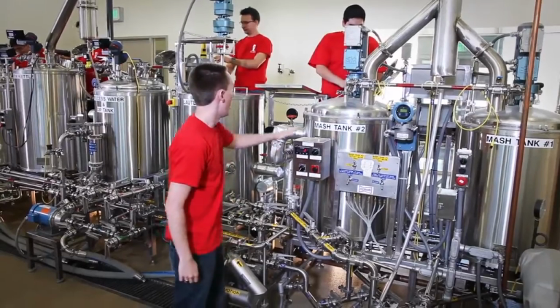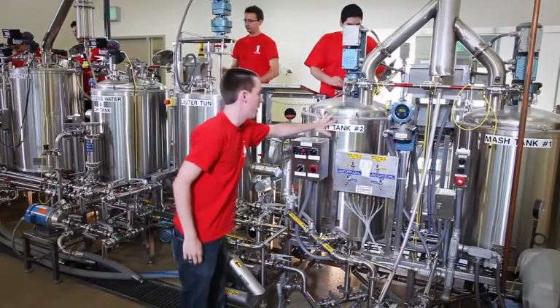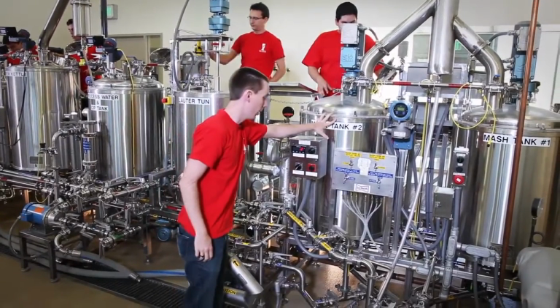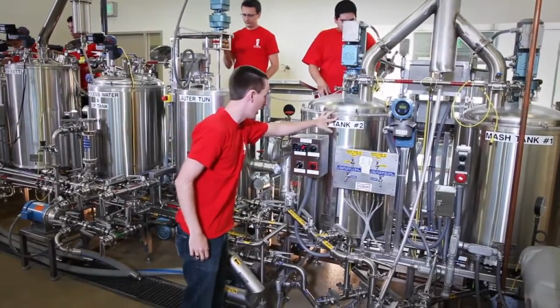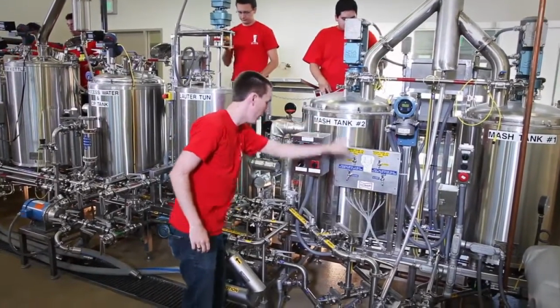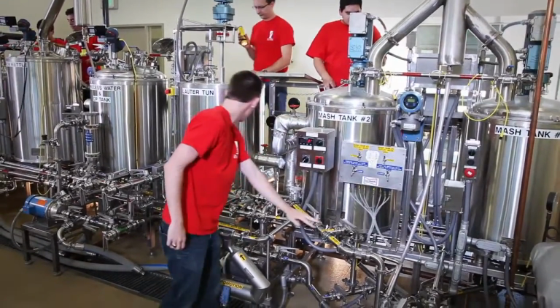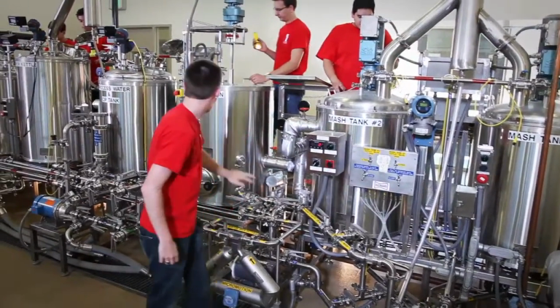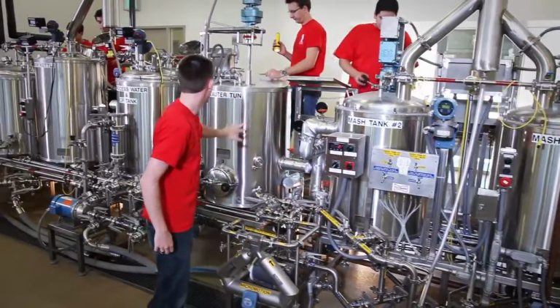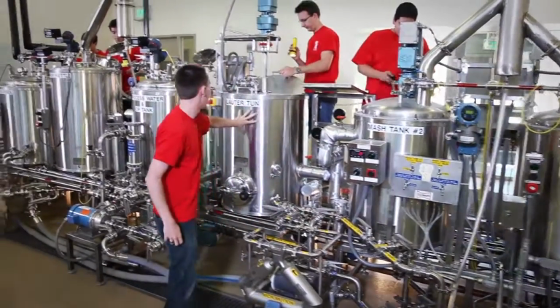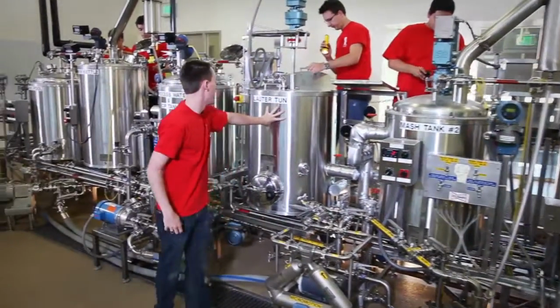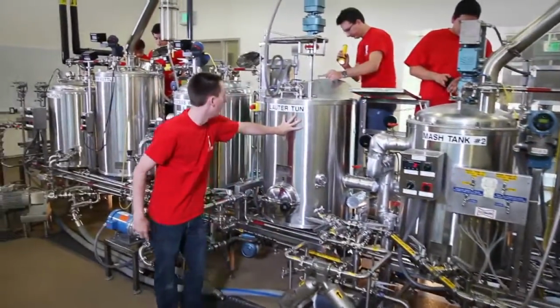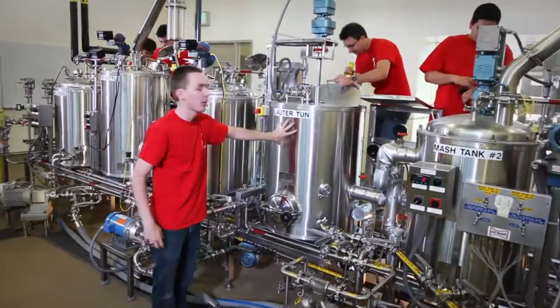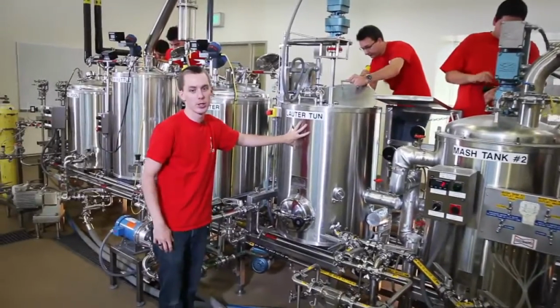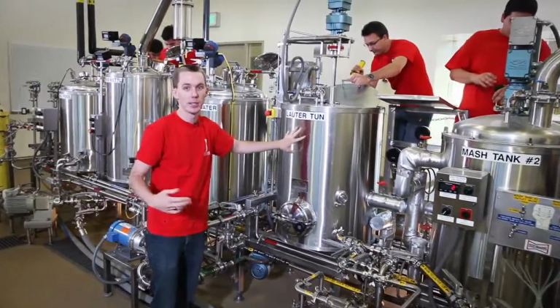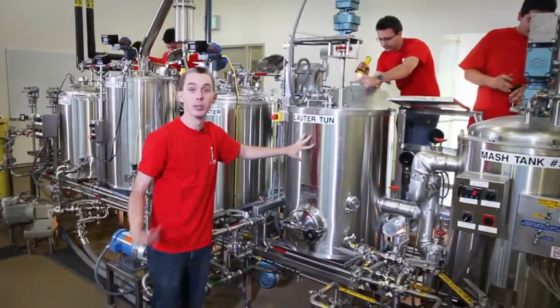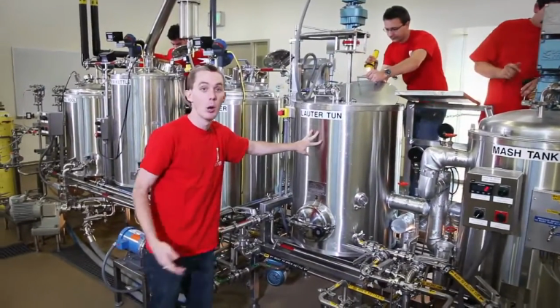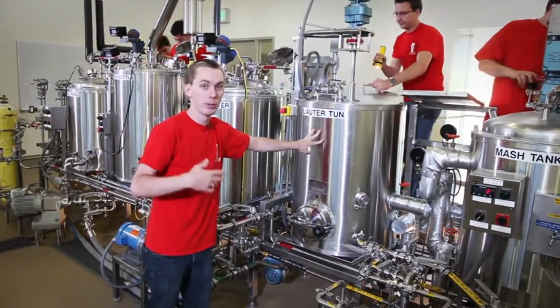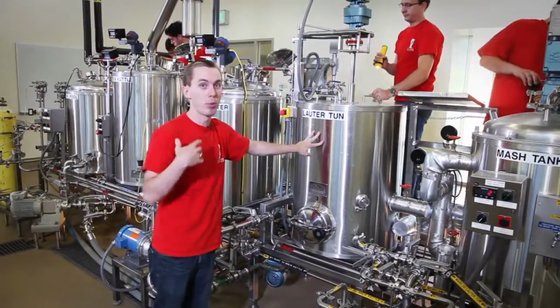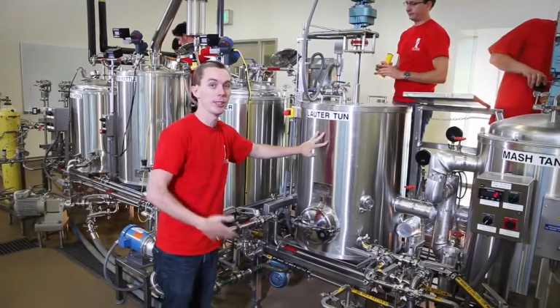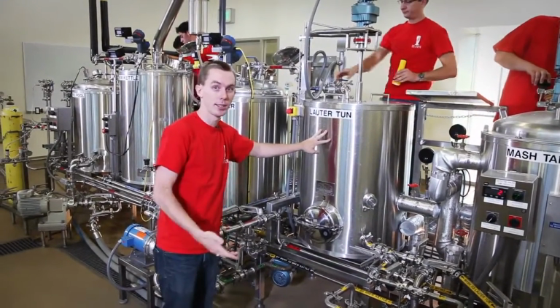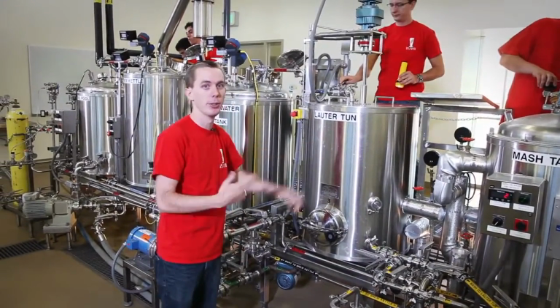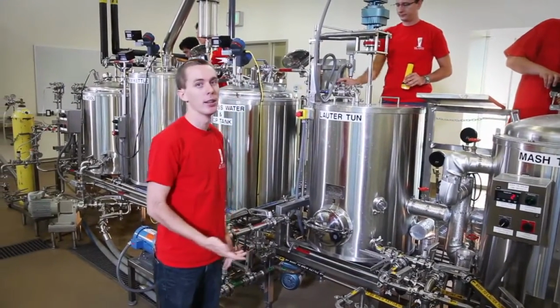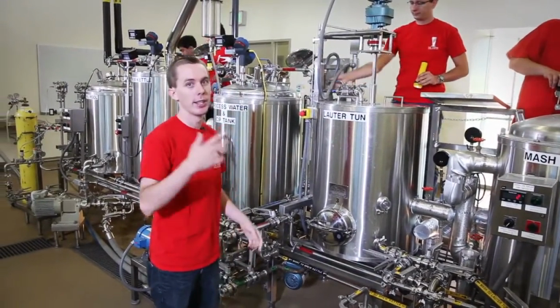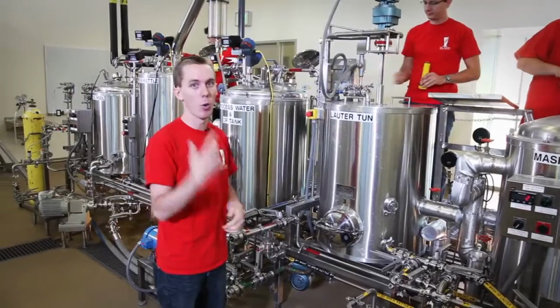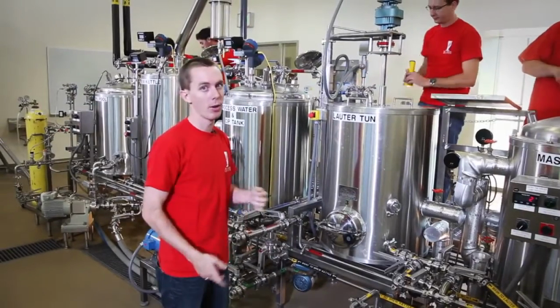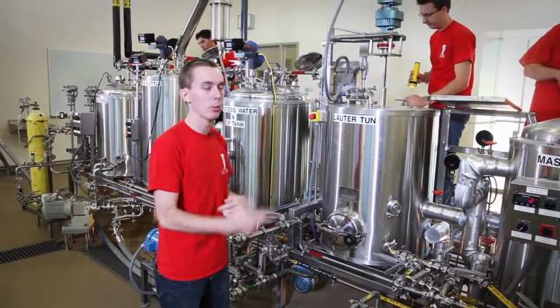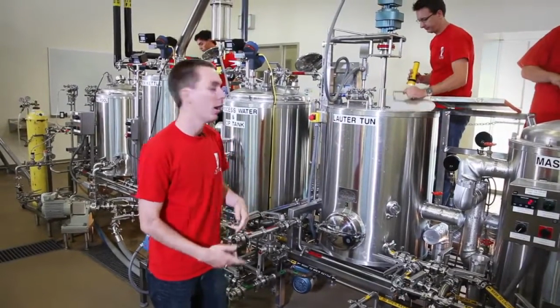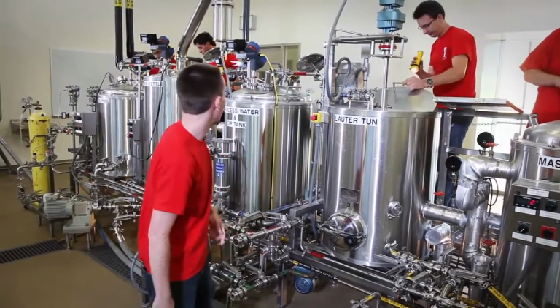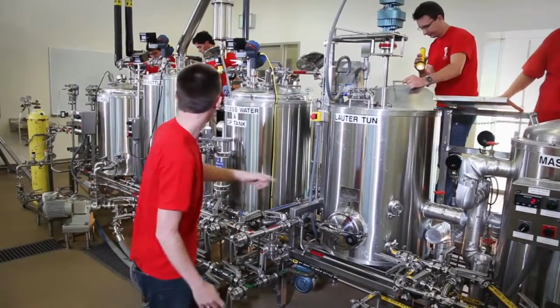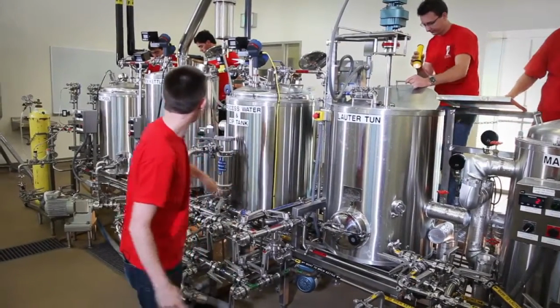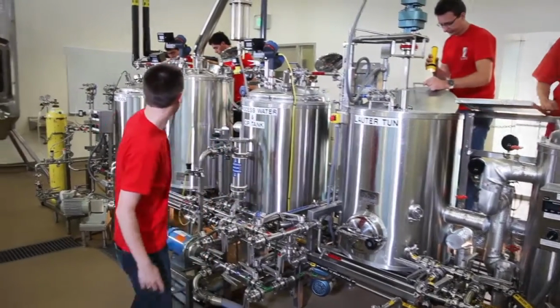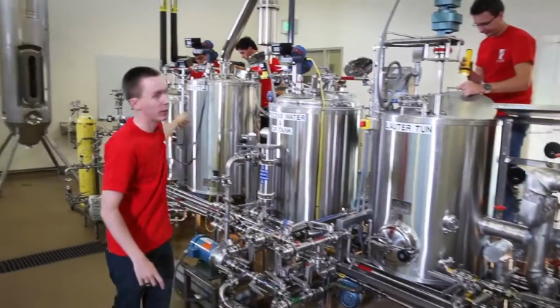Following the mash tank, we take it all the way down and put it into our lauter tun. The lauter tun is basically a filter where we use the barley husk as a filter bed to get our wort out — our sweet wort — that we transfer over to the brew kettle.